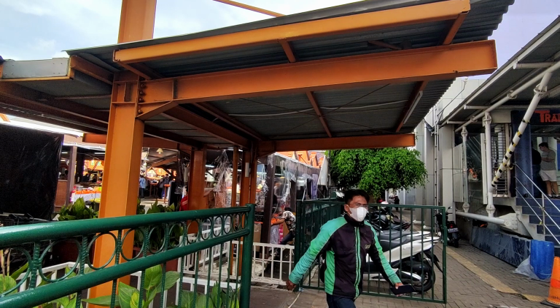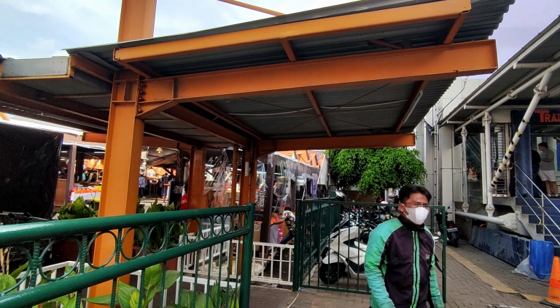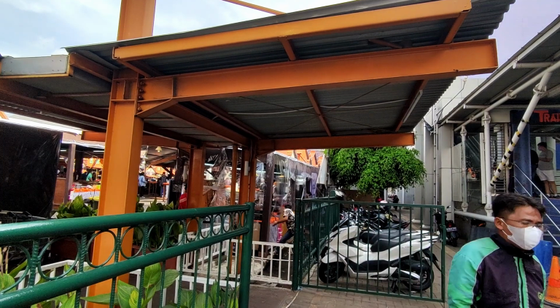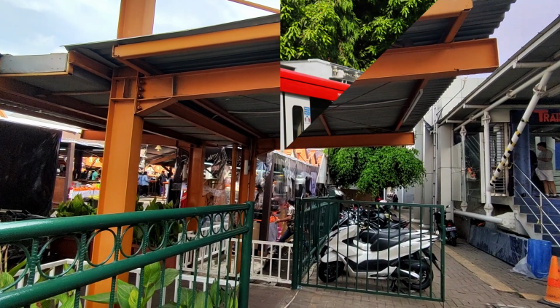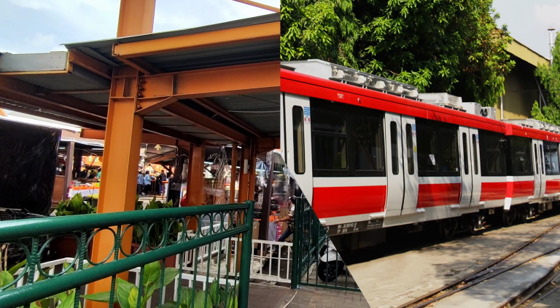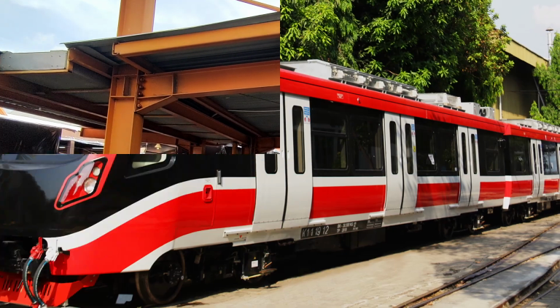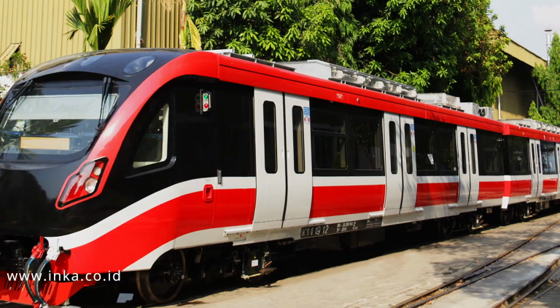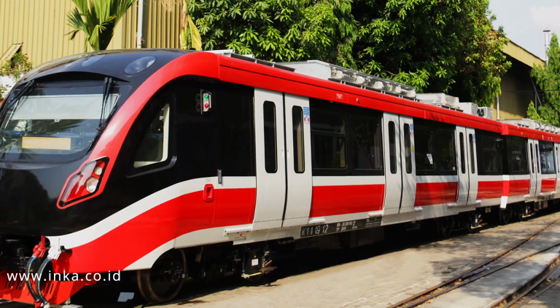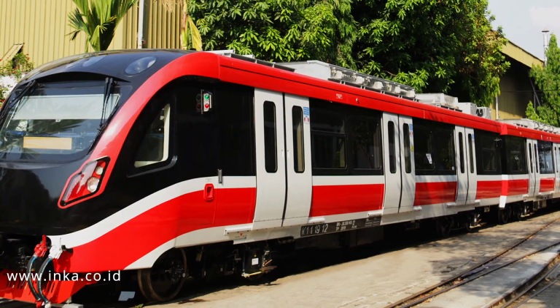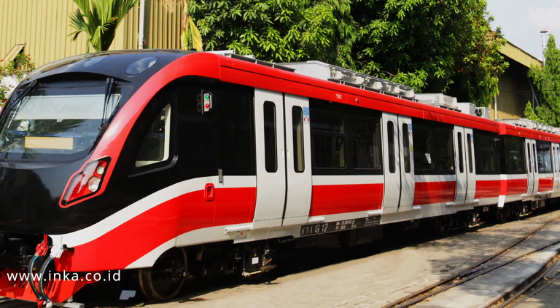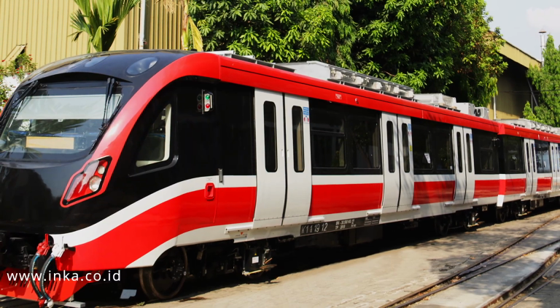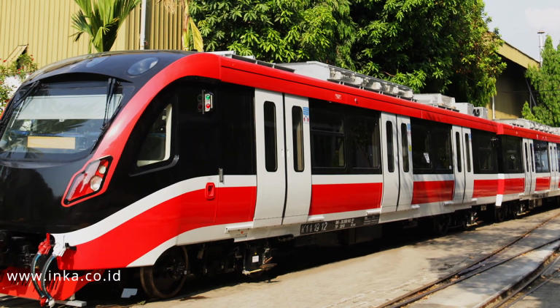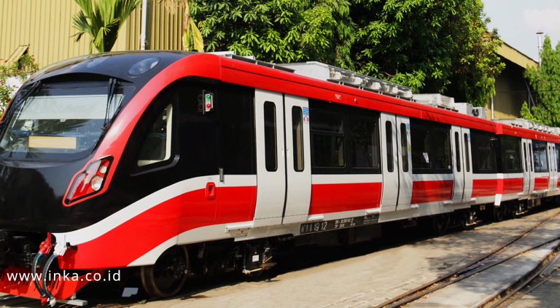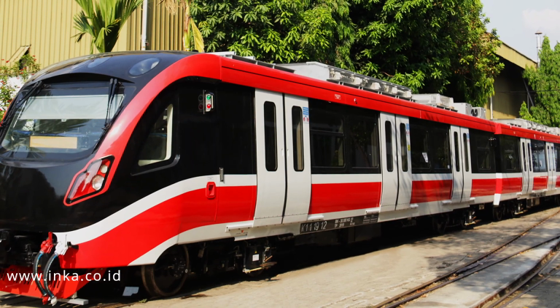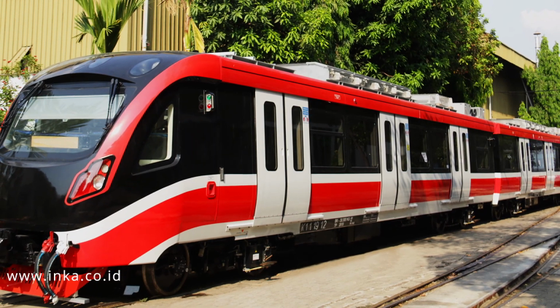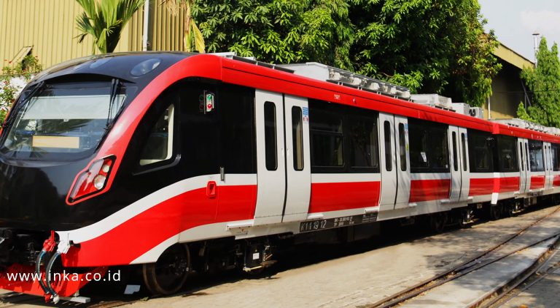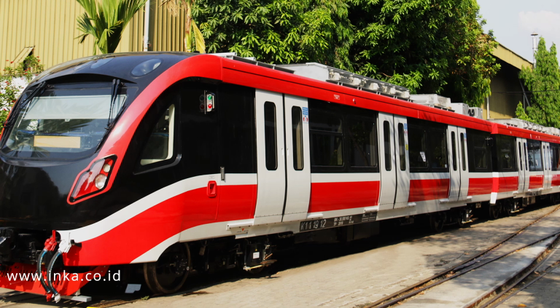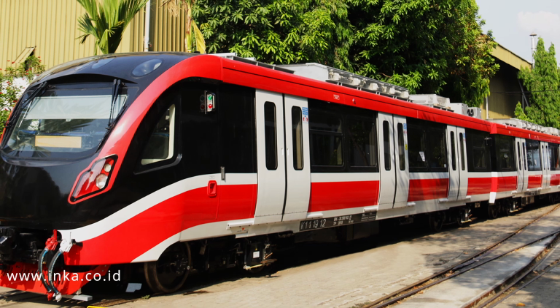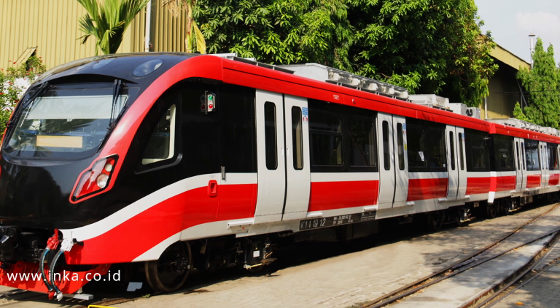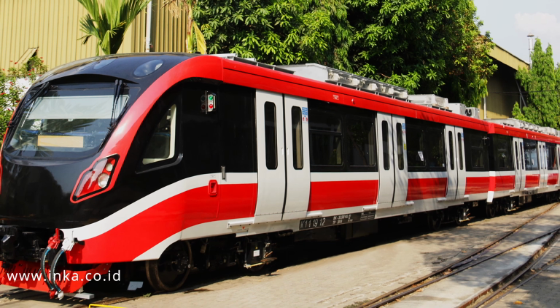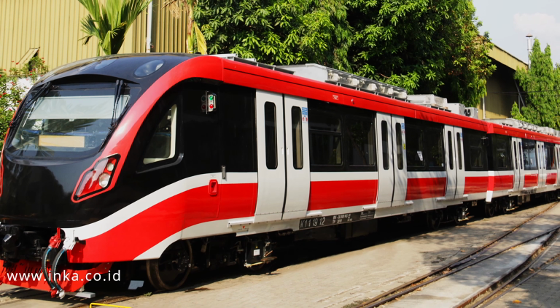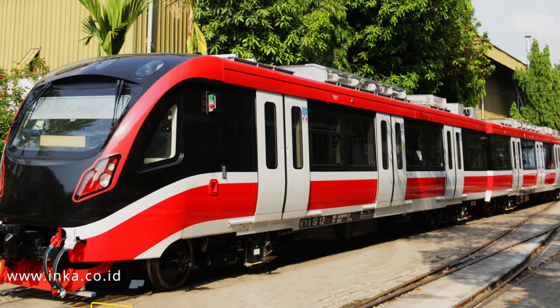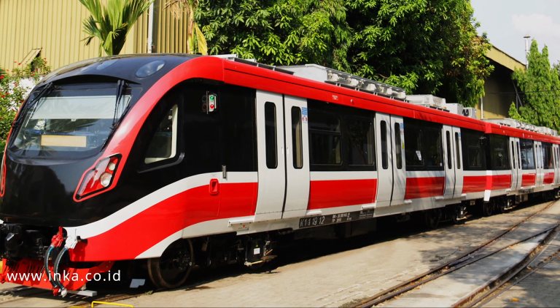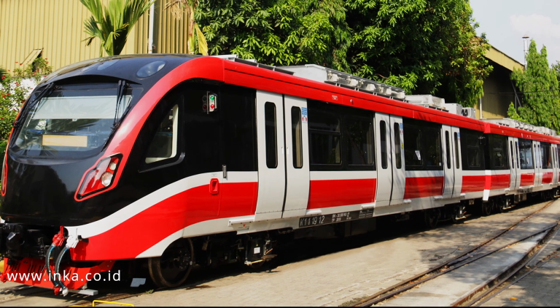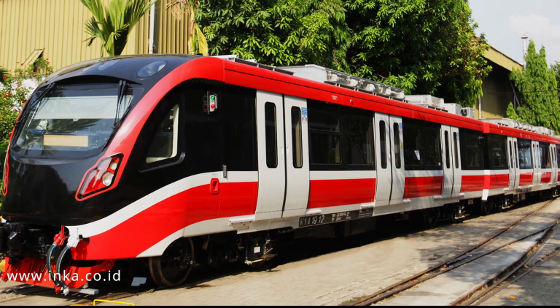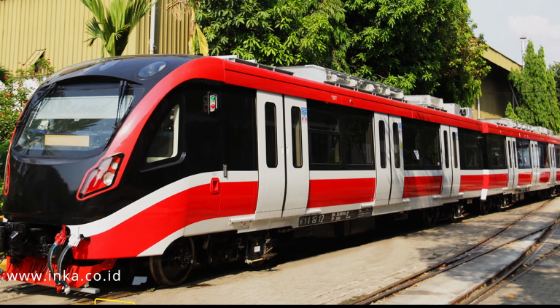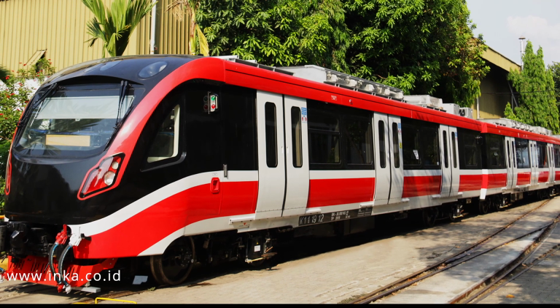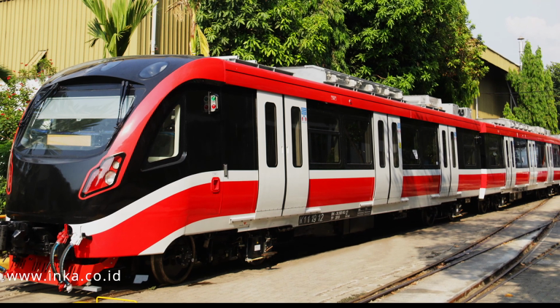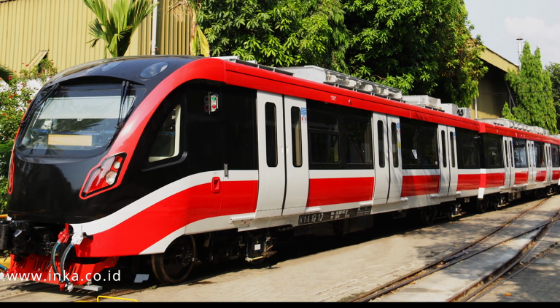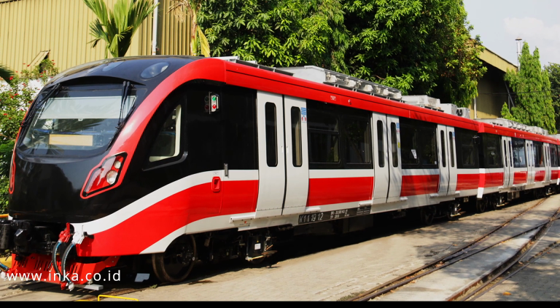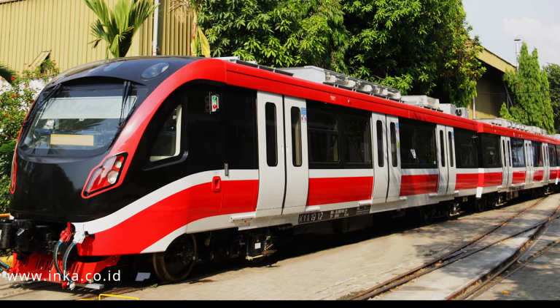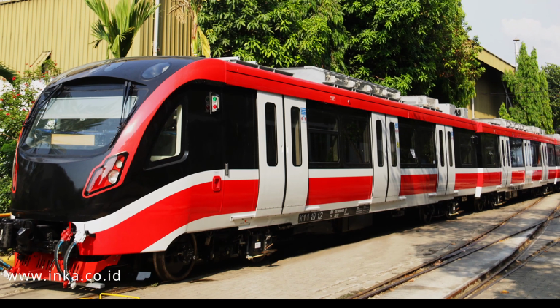This project is also not to be confused with the upcoming Greater Jakarta LRT, or Jabodabek LRT, which is a separate project that has yet to start its commercial operations.